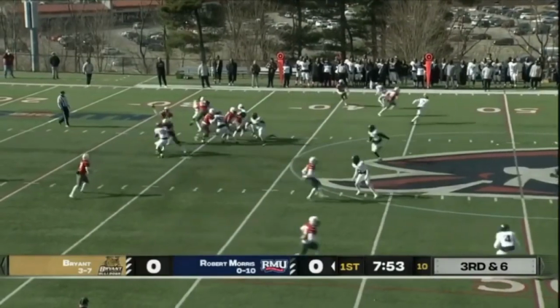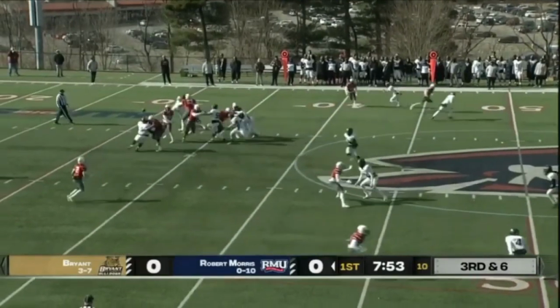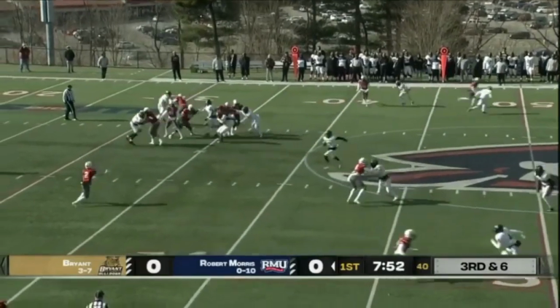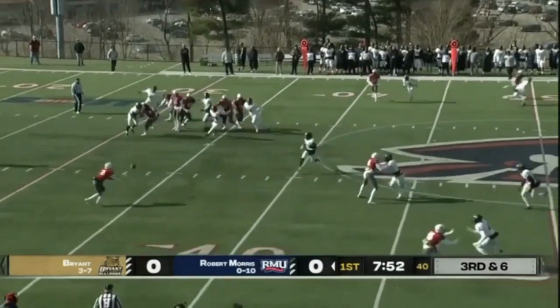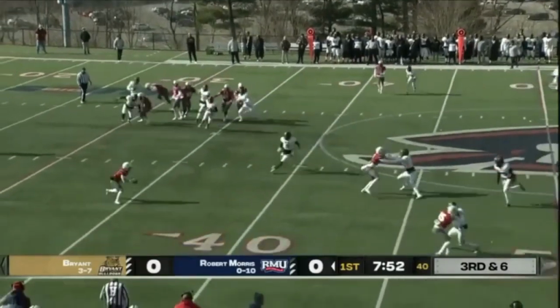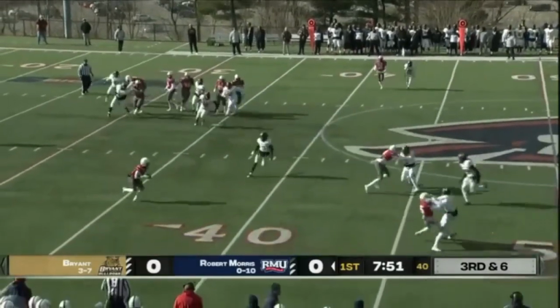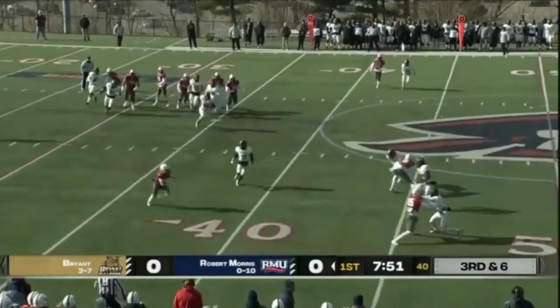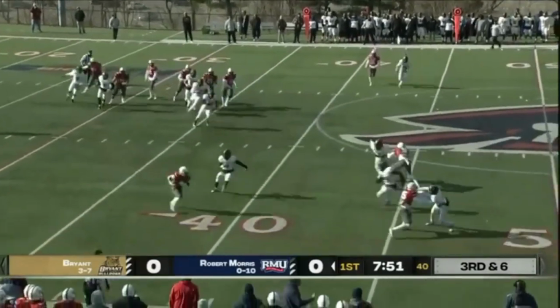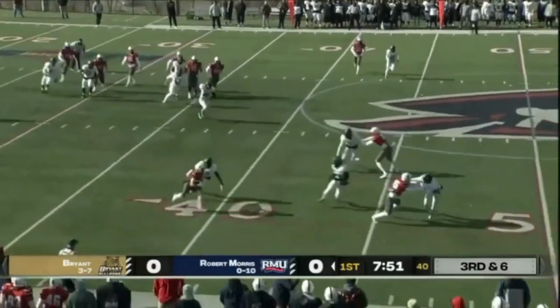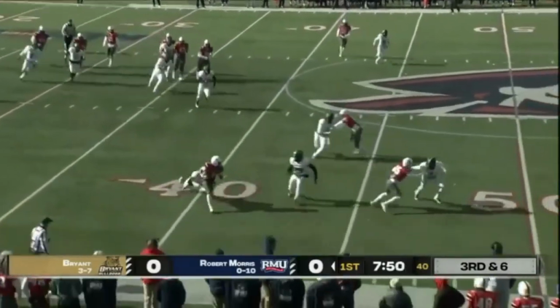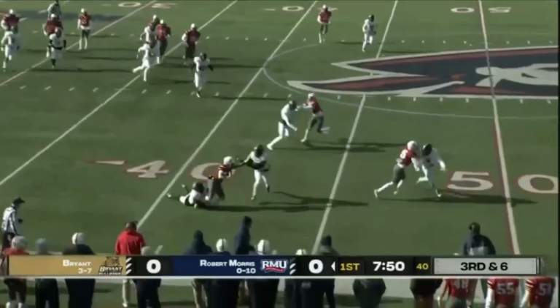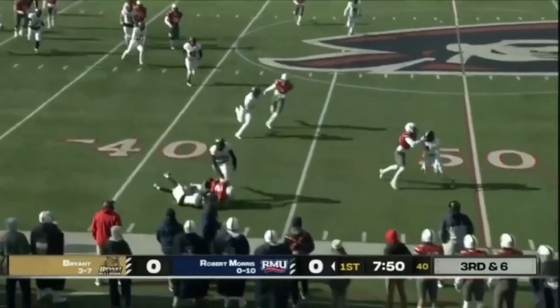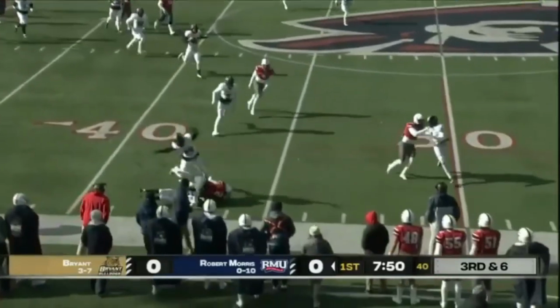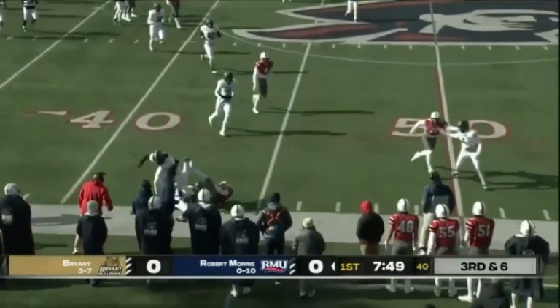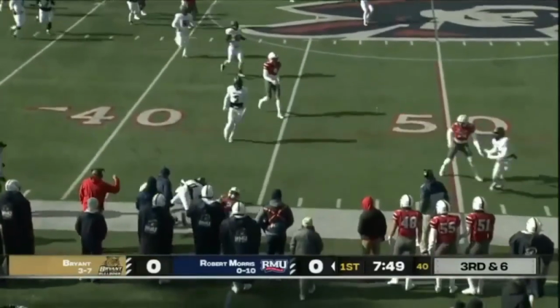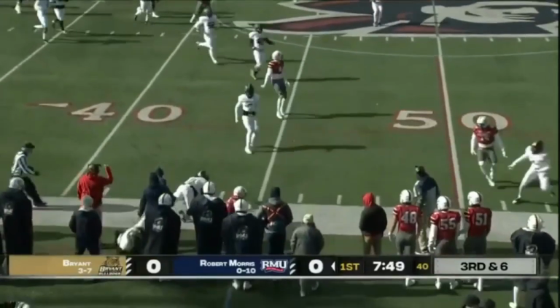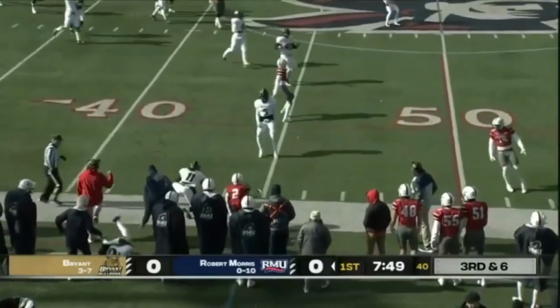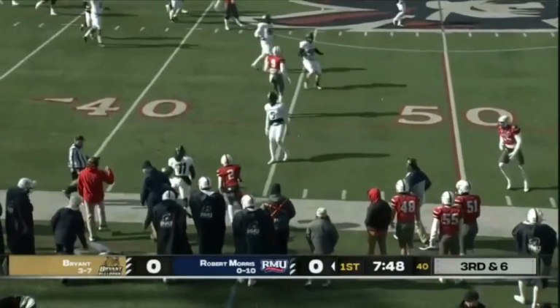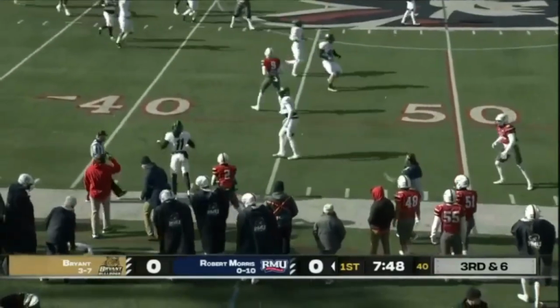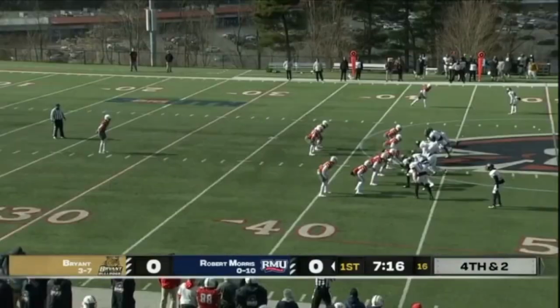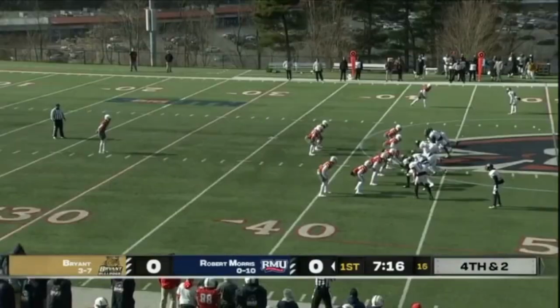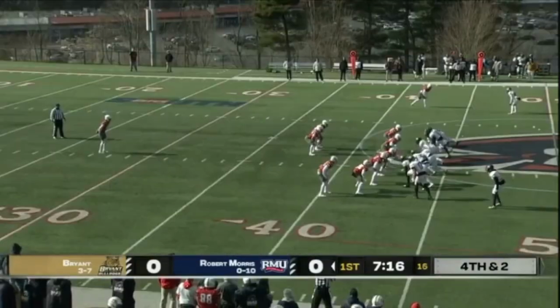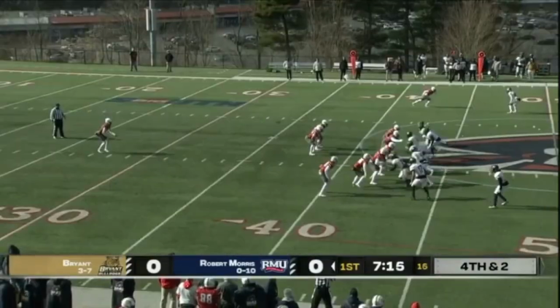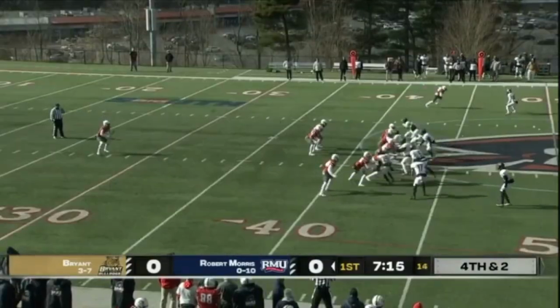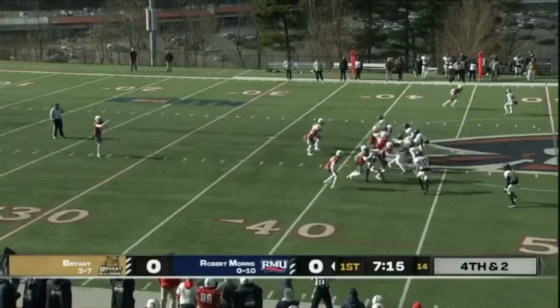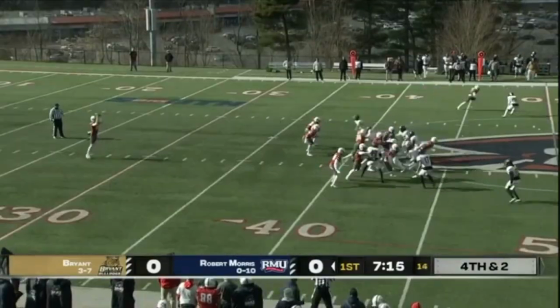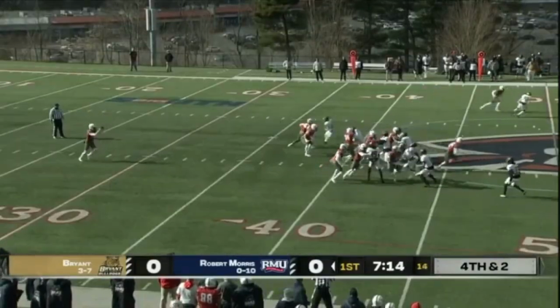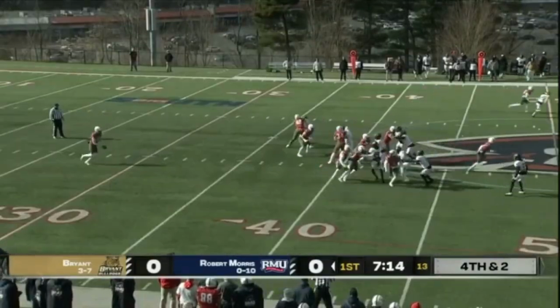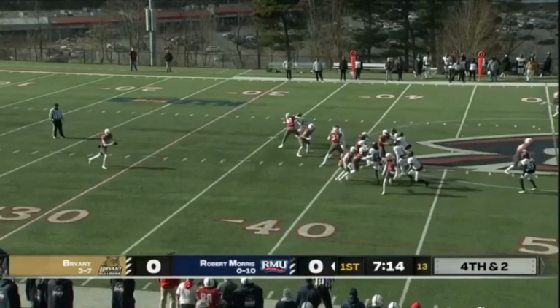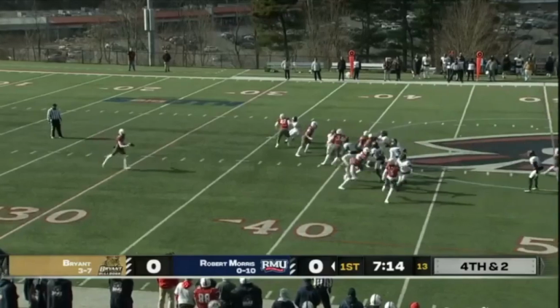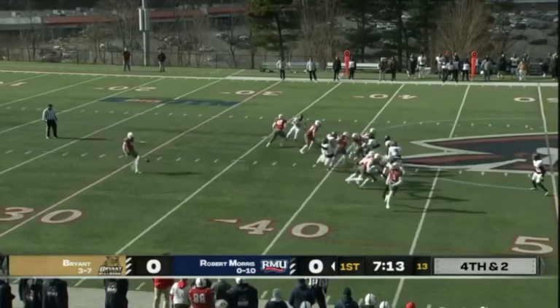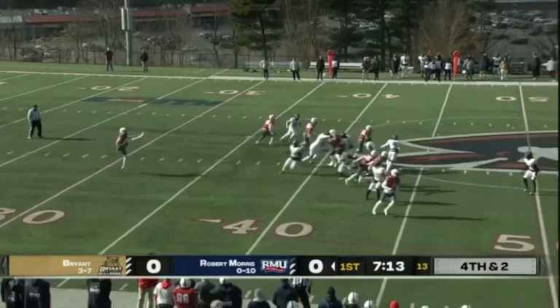Jackson motions out of the formation, catches the football at the 35, across the 40. That's a big tackle — stop that drive right there.